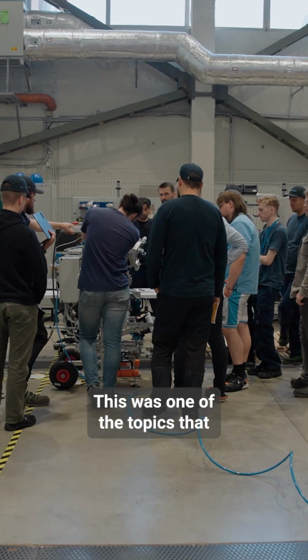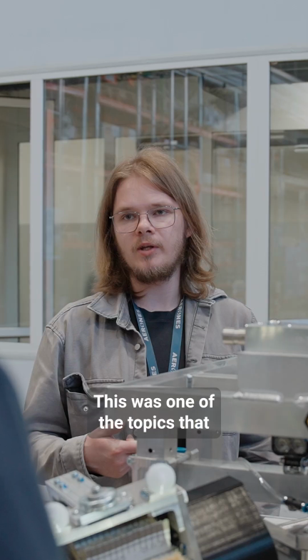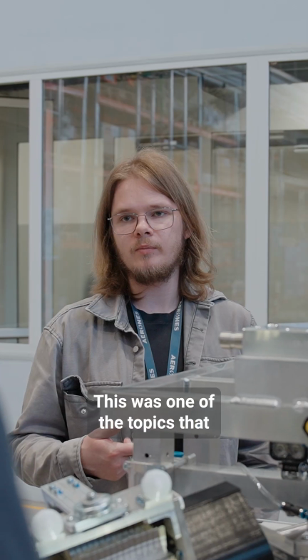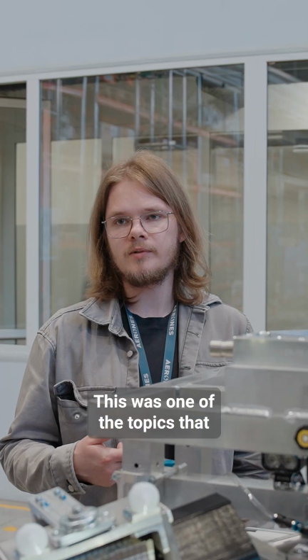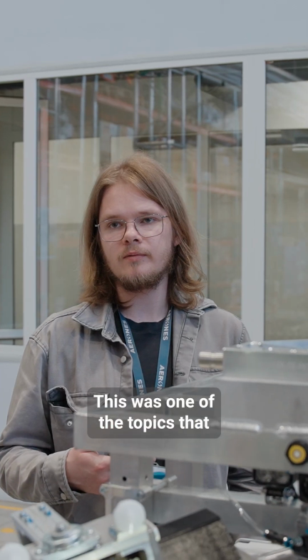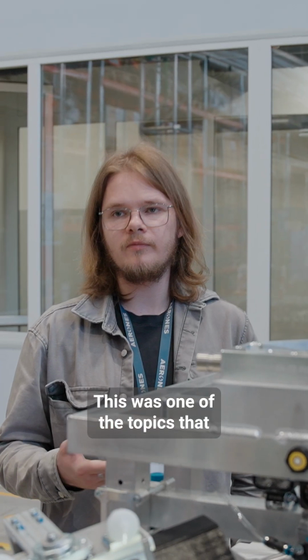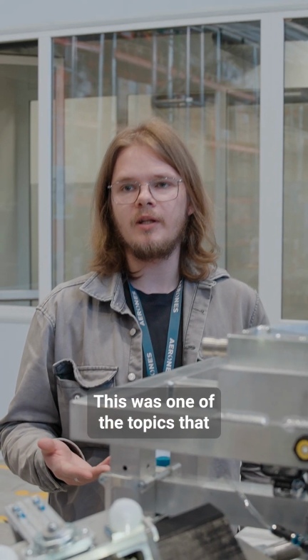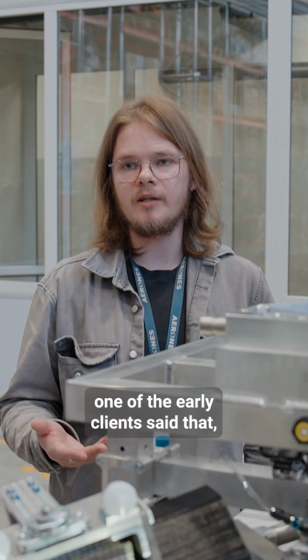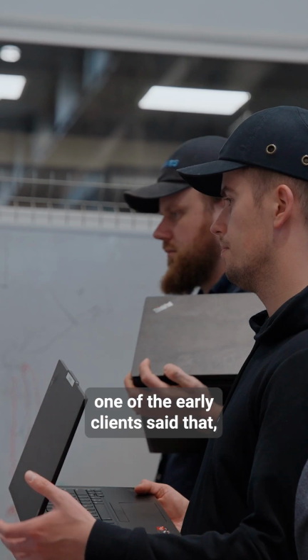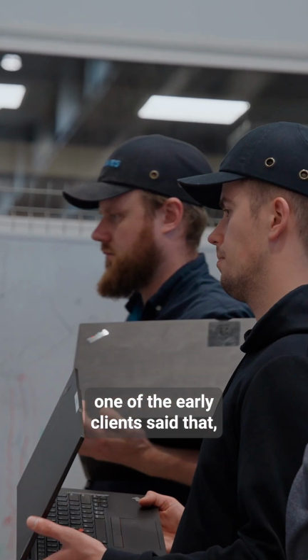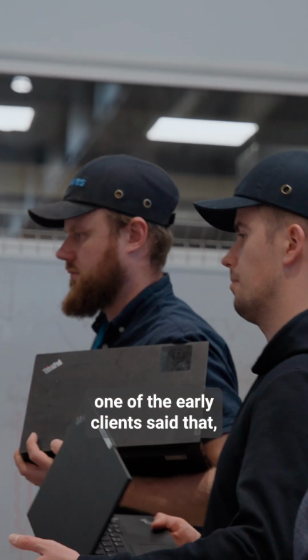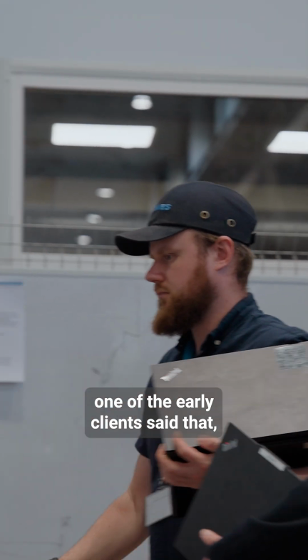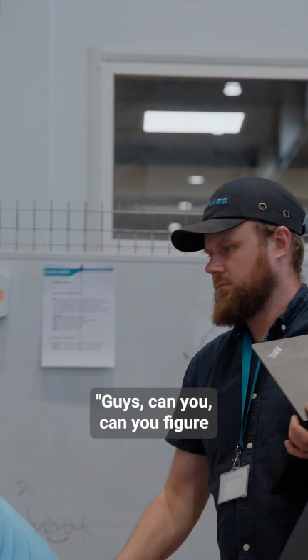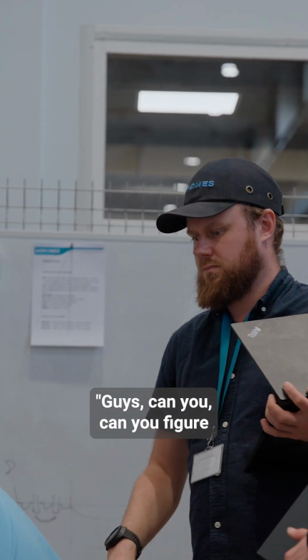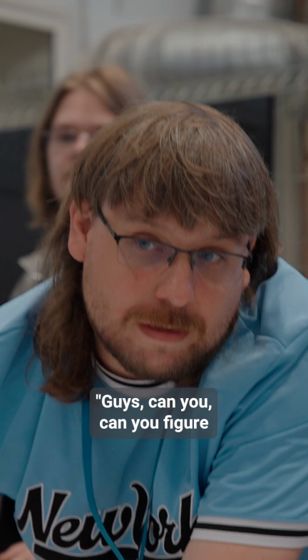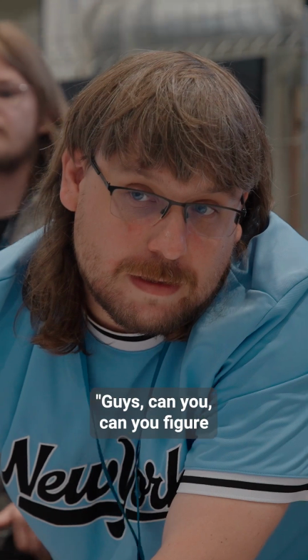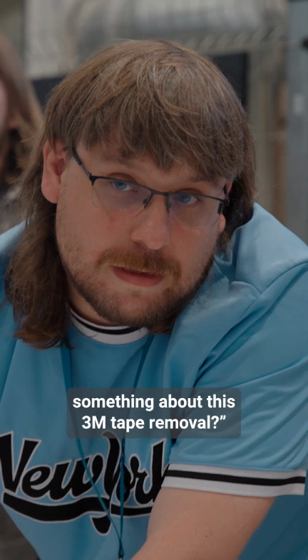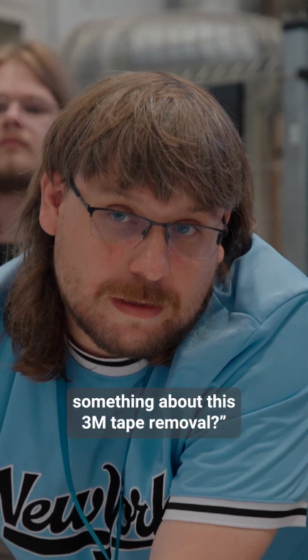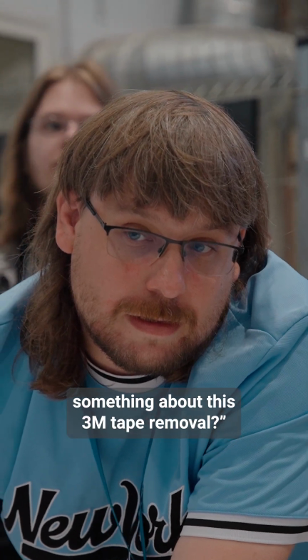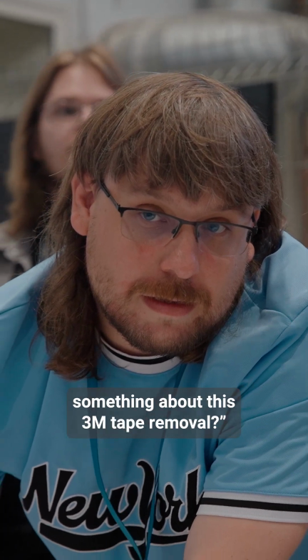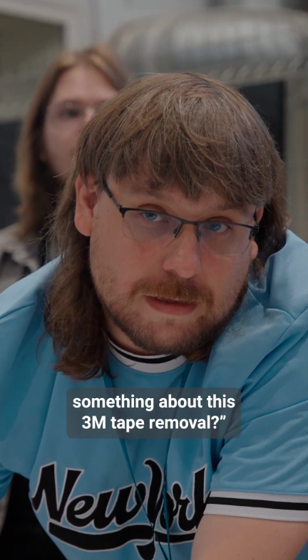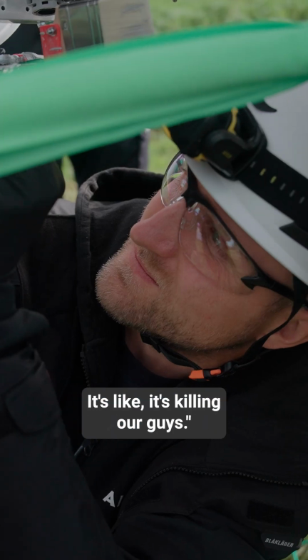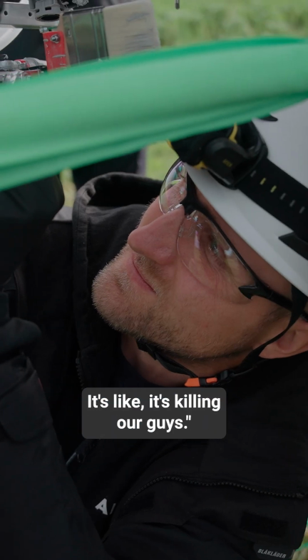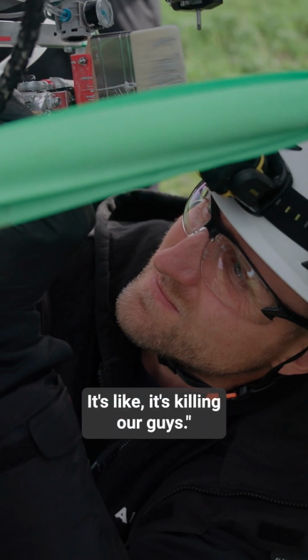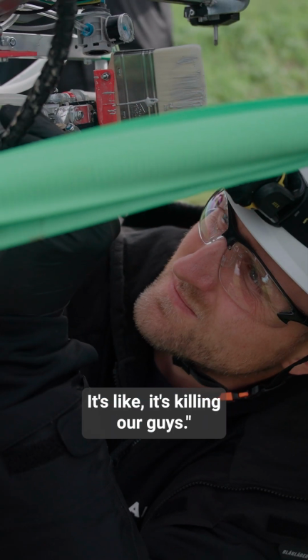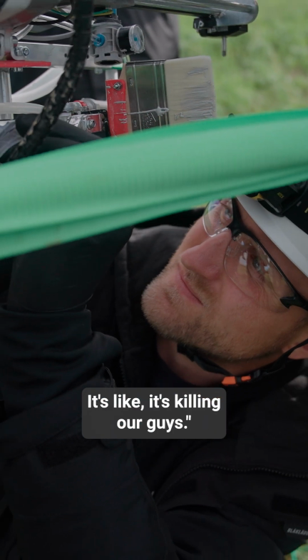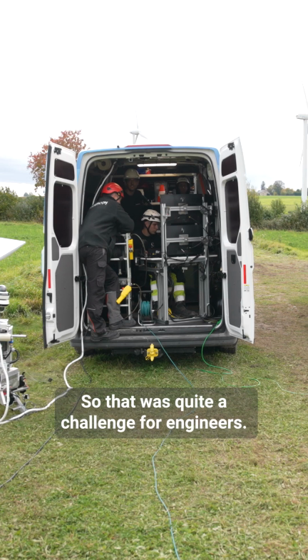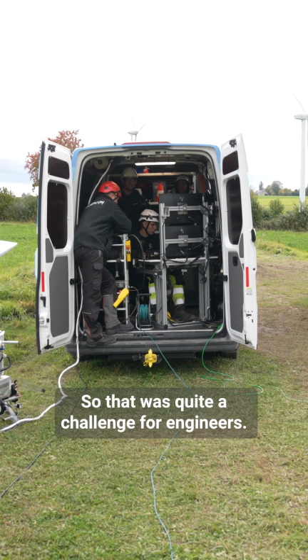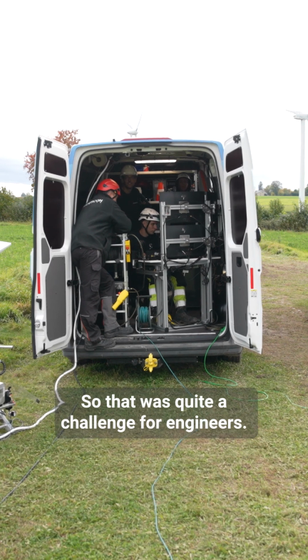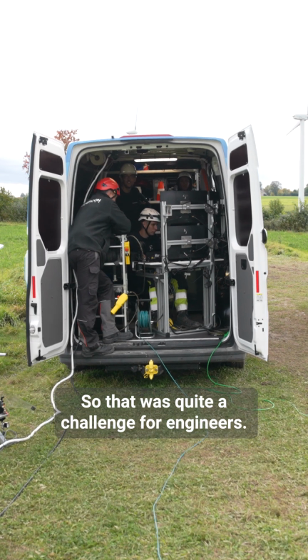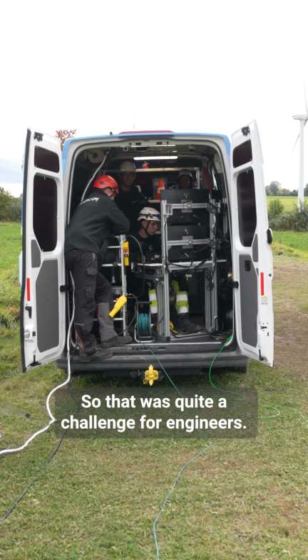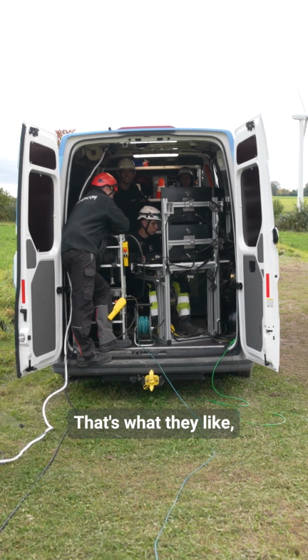This was one of the topics that one of the early clients raised — can you figure something out about this 3M tape removal? It's killing our guys. So that was quite a challenge for engineers.